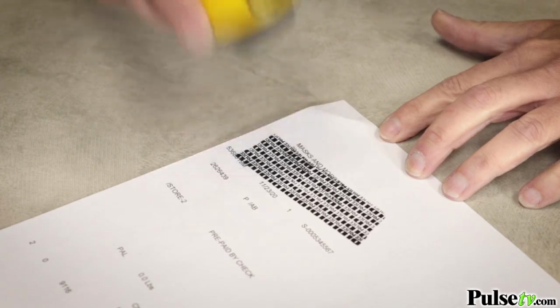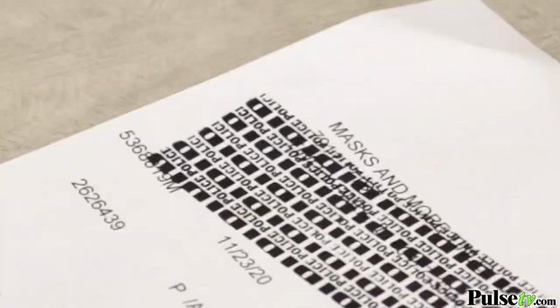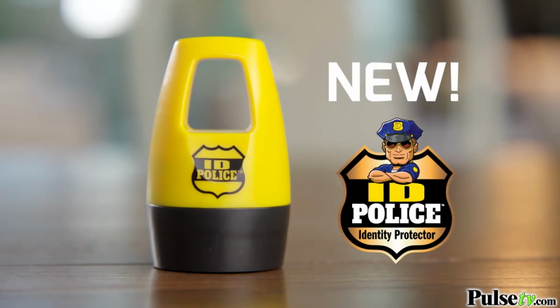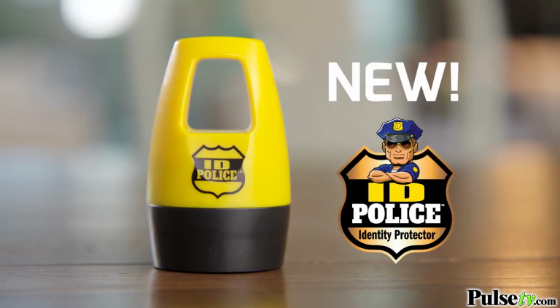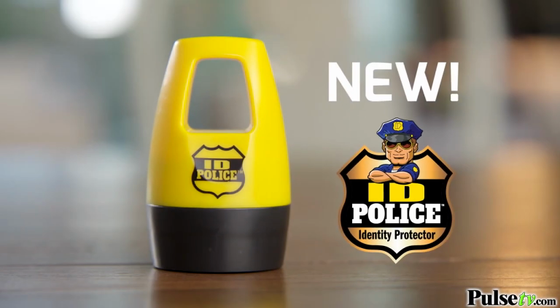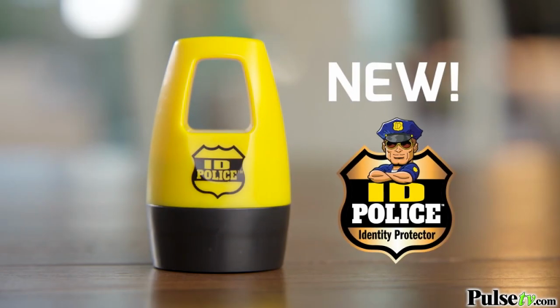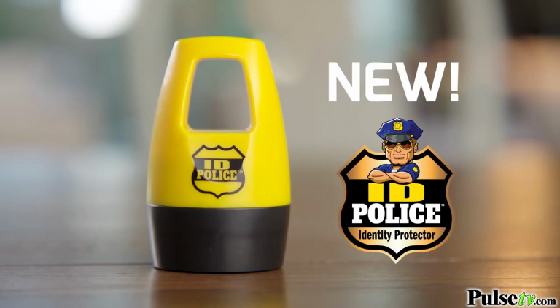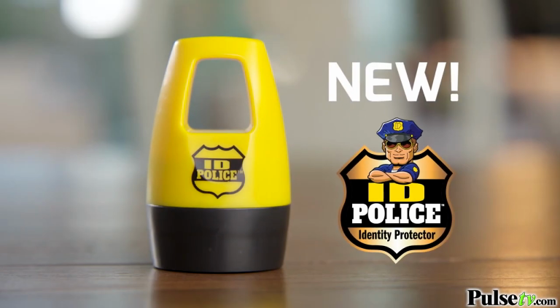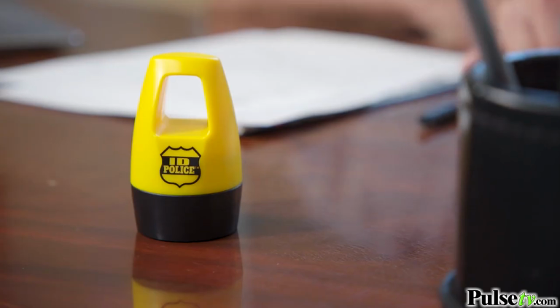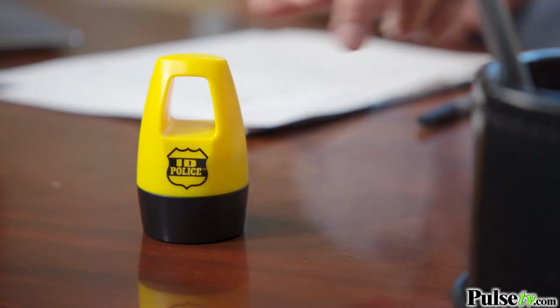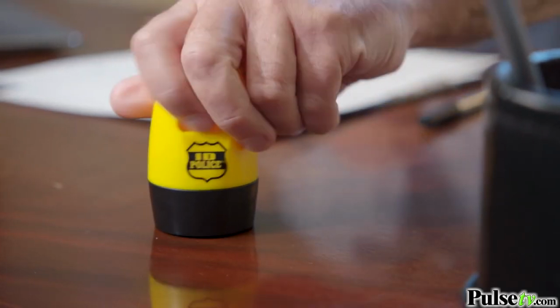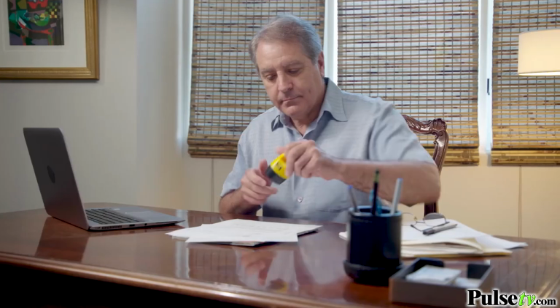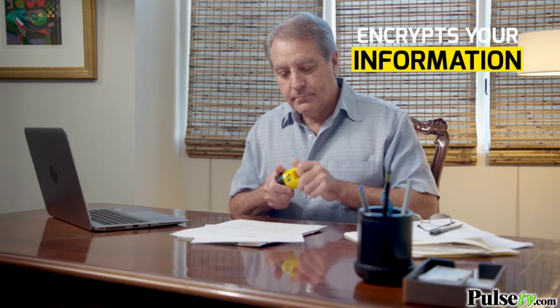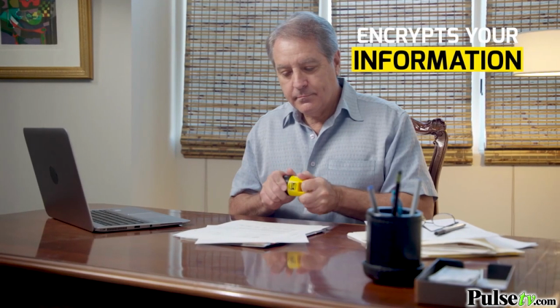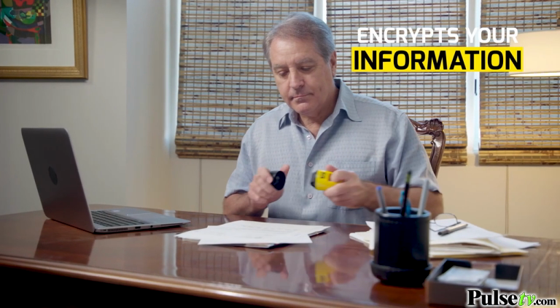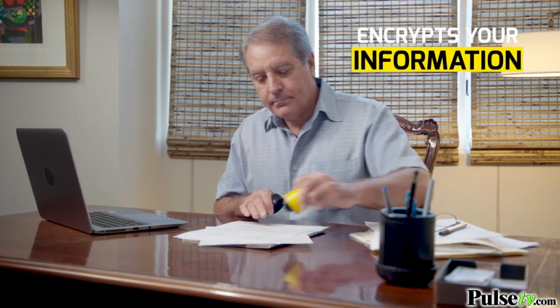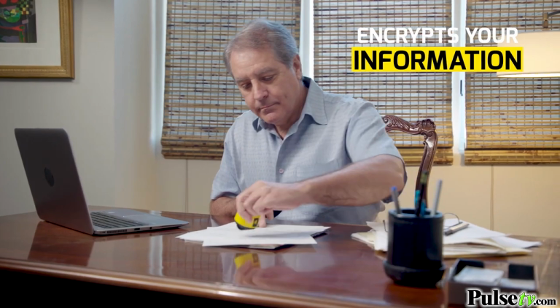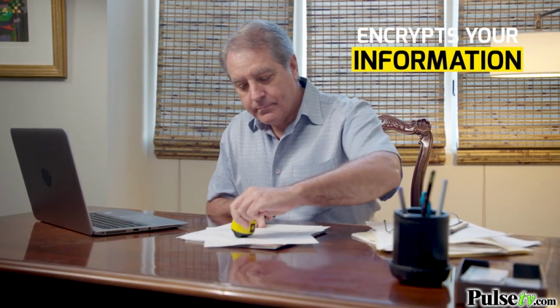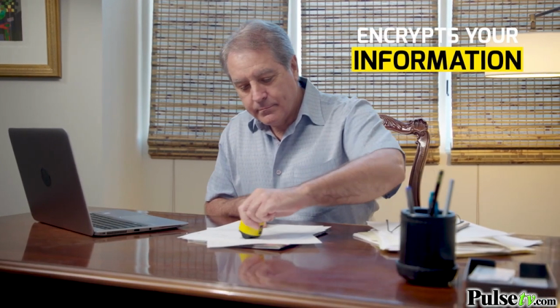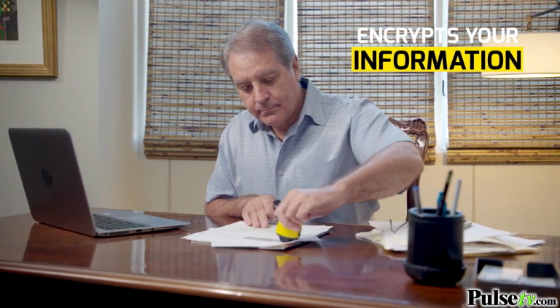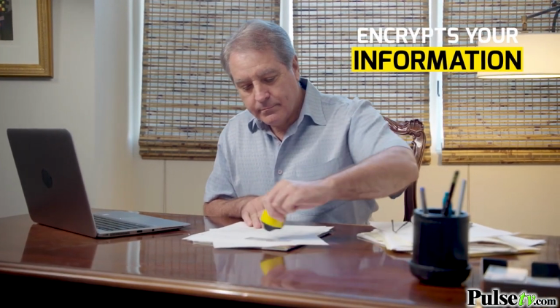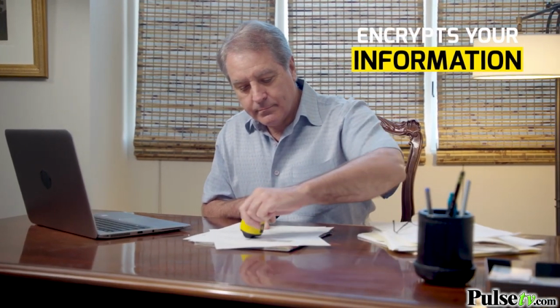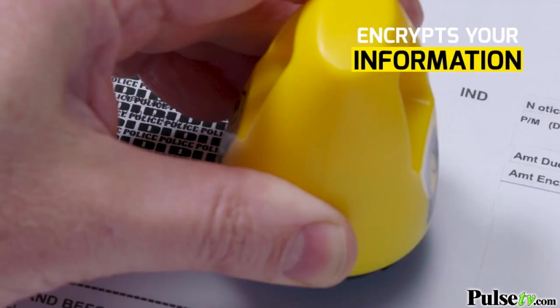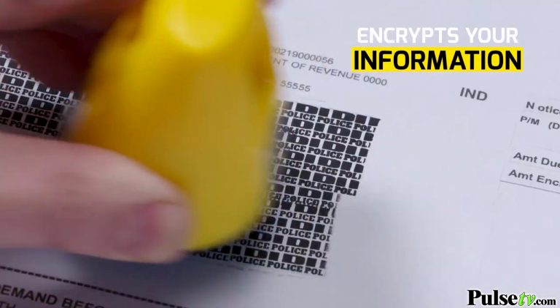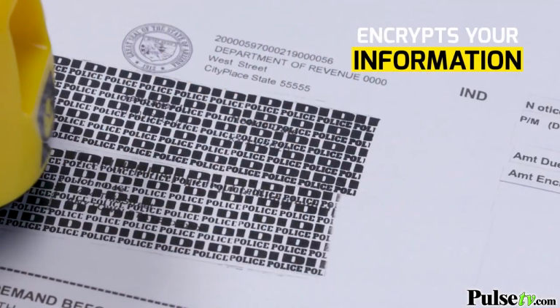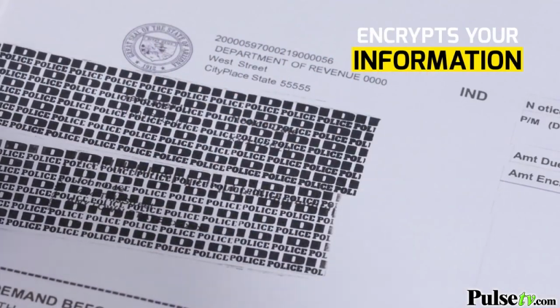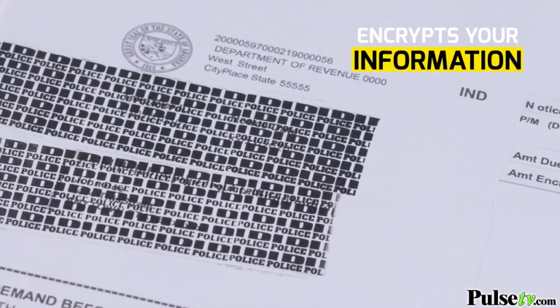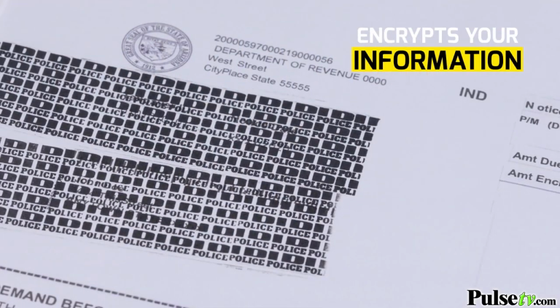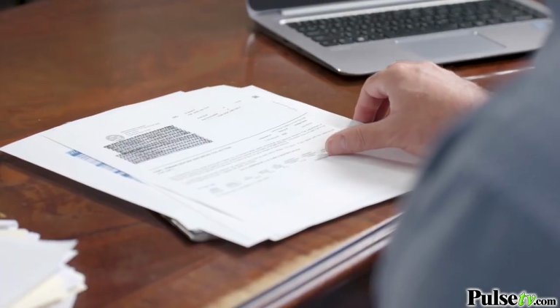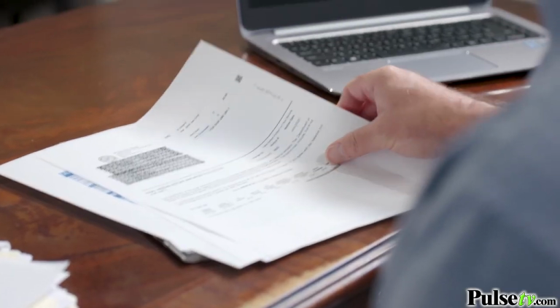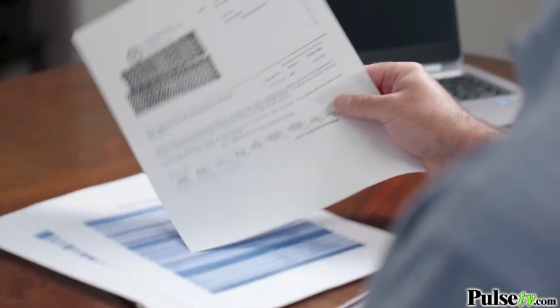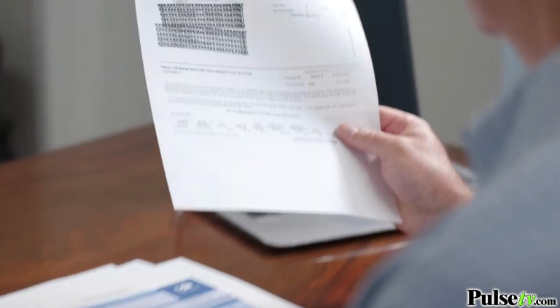Don't be a victim — get the ID Police, the new ink roller that encrypts all your old documents. So before you throw it out, just roll it on and your information is gone.